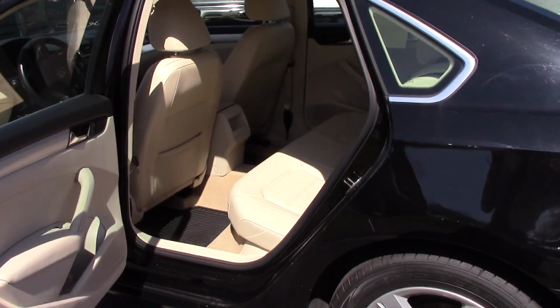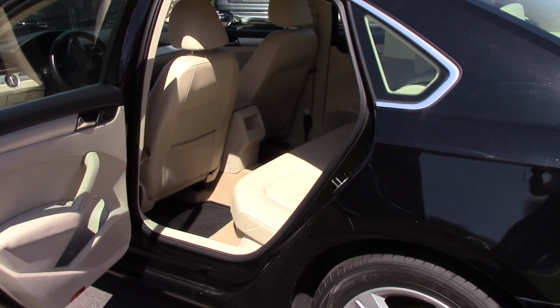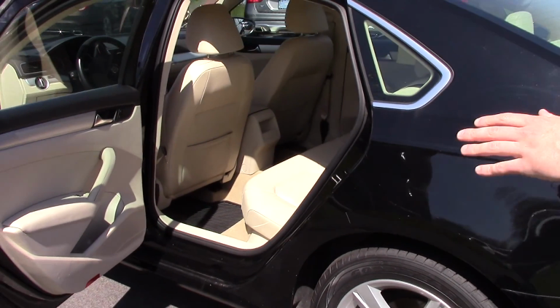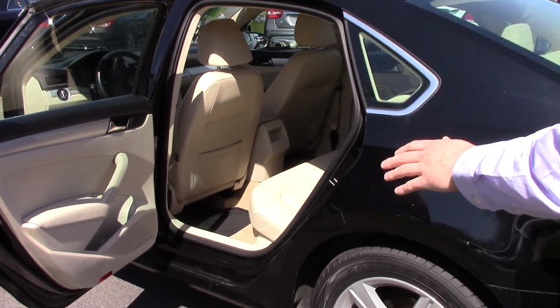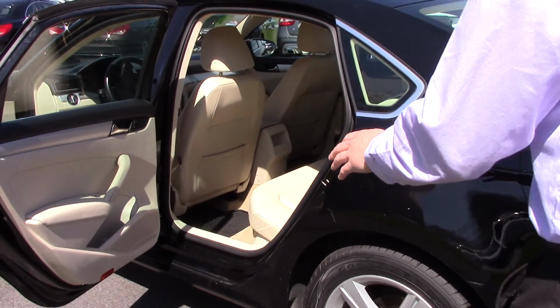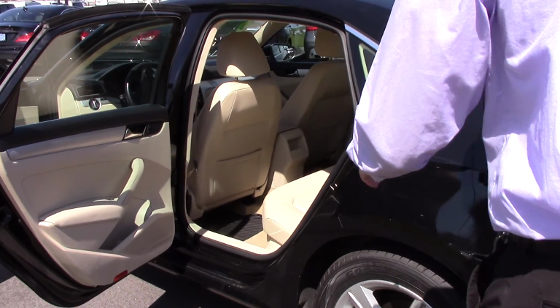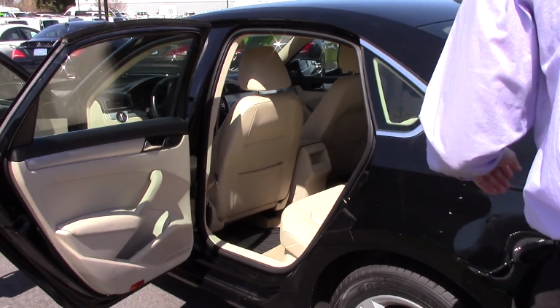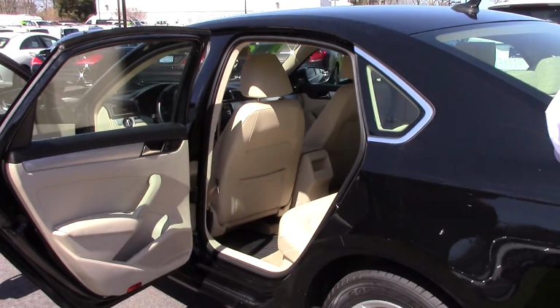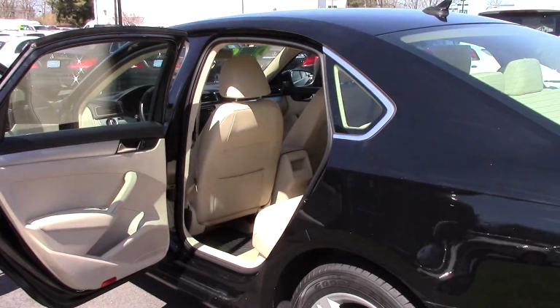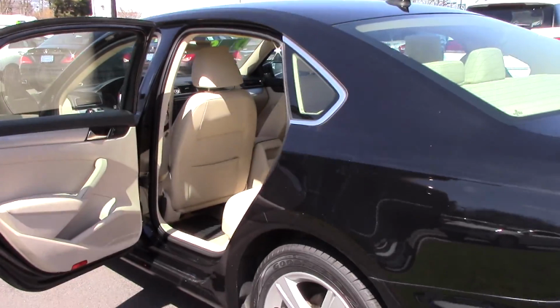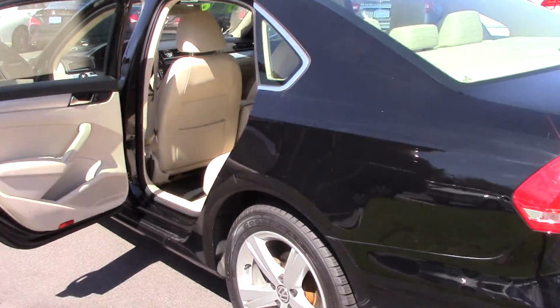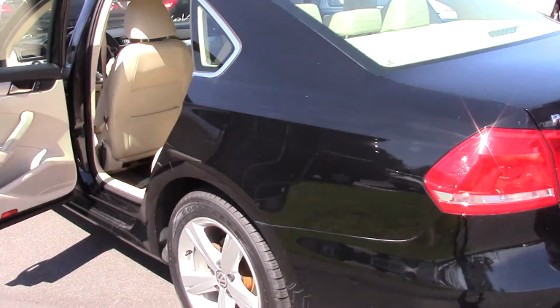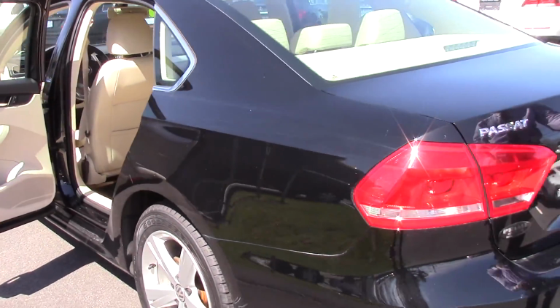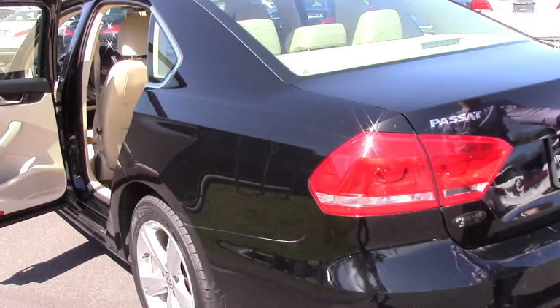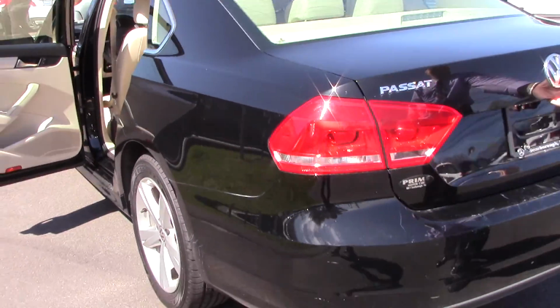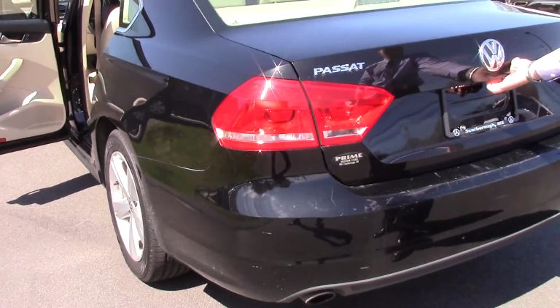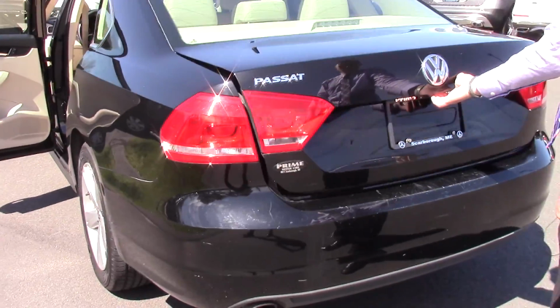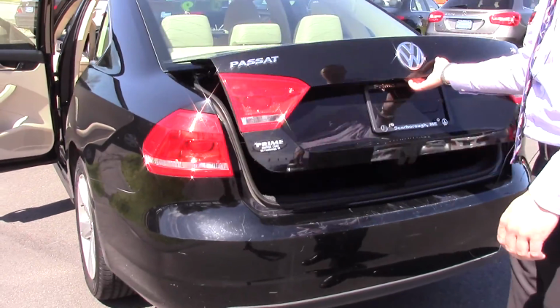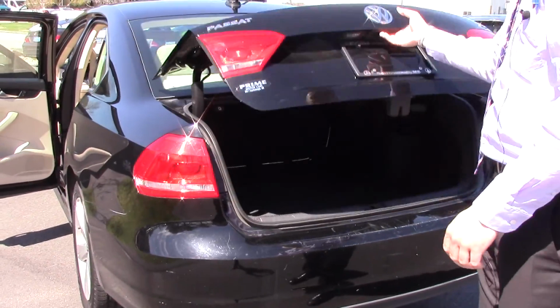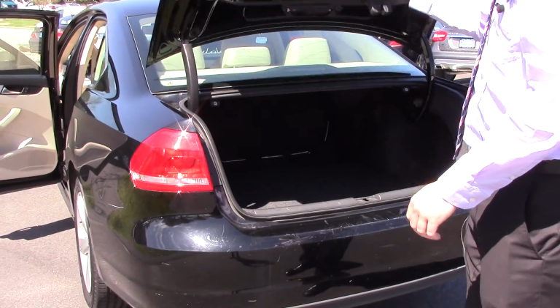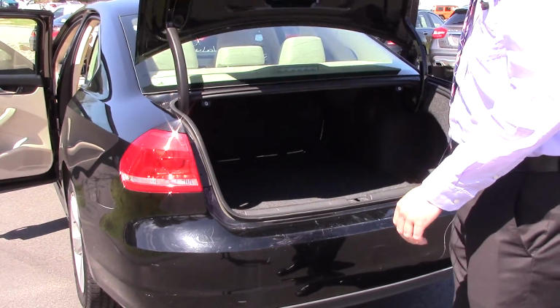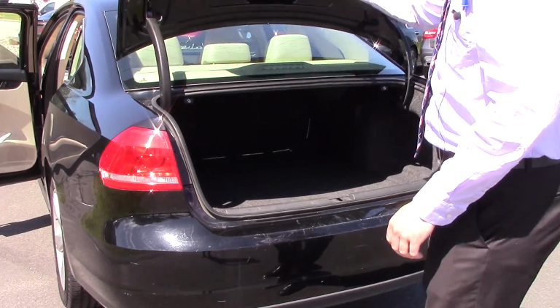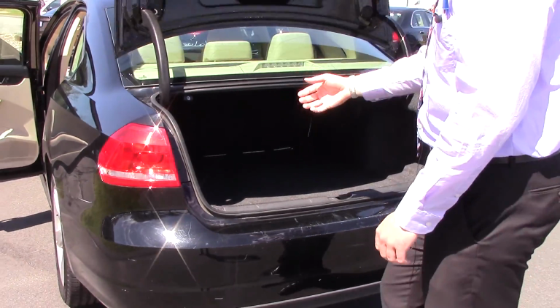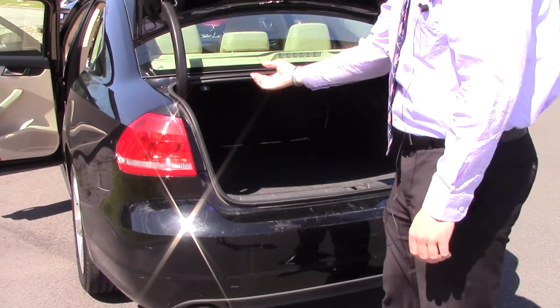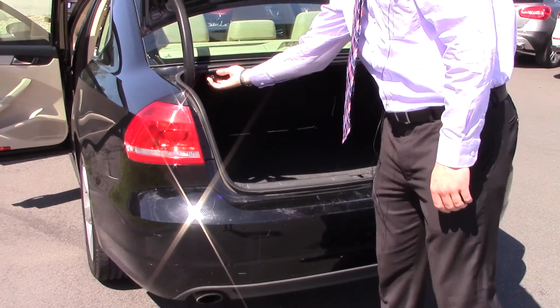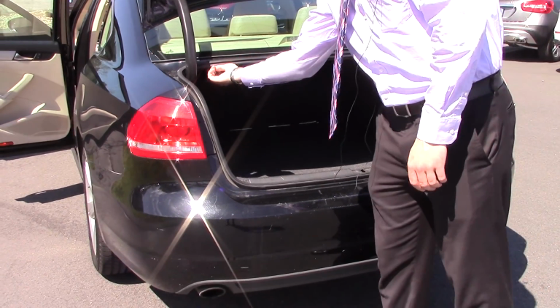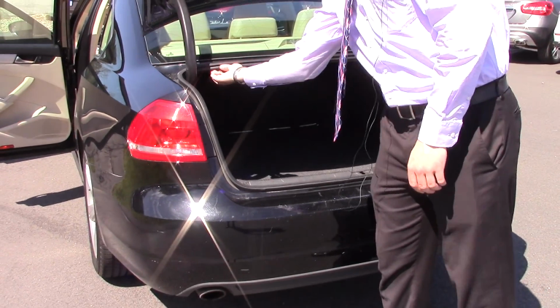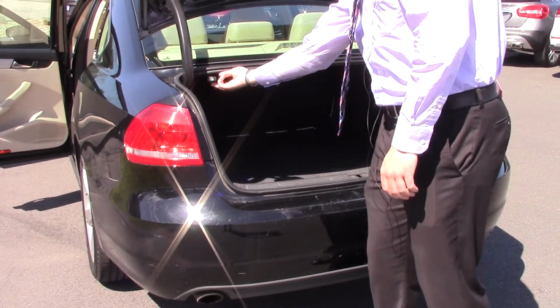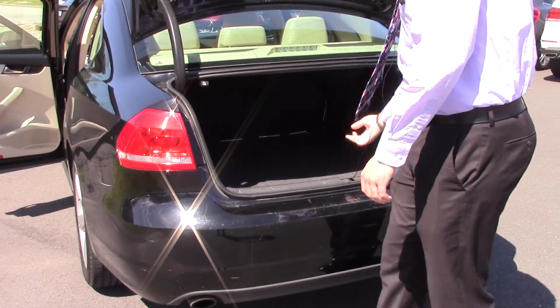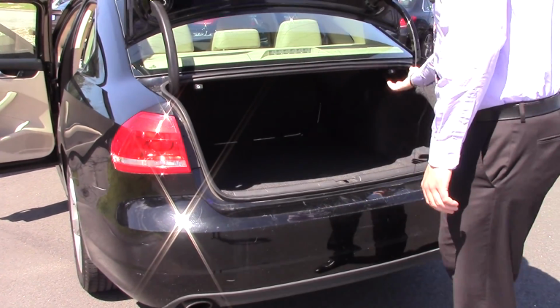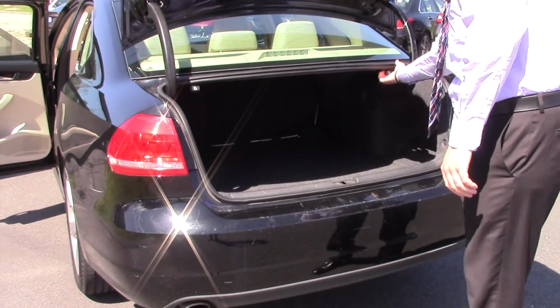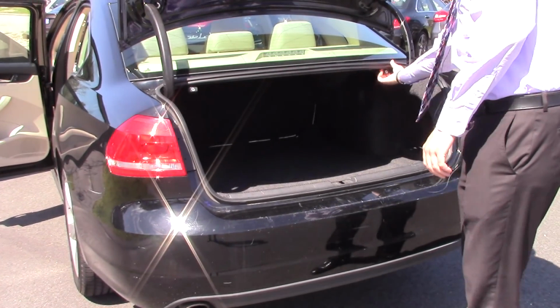Tons and tons of space in the back seat right here. I'll open up the trunk for you real quick, and these two right here are where you can pull down the back seats.